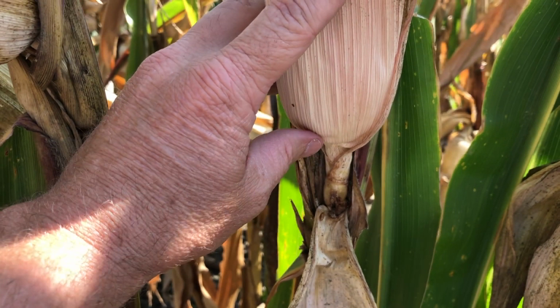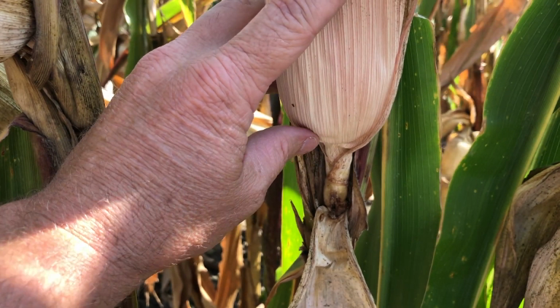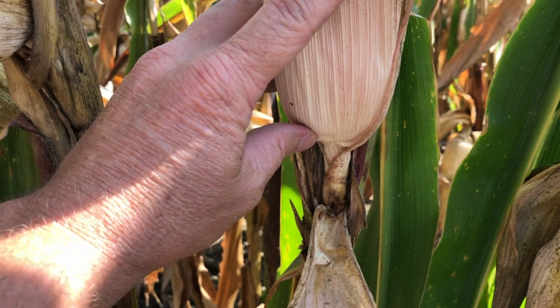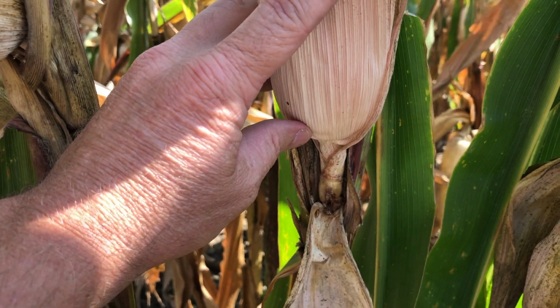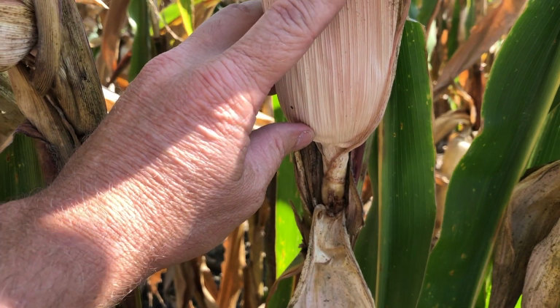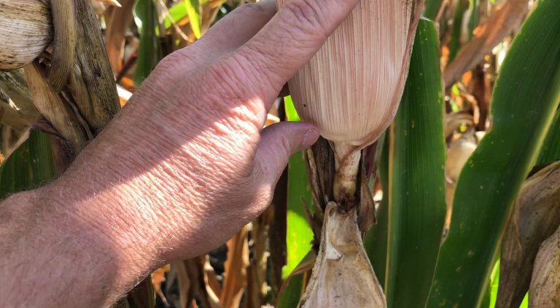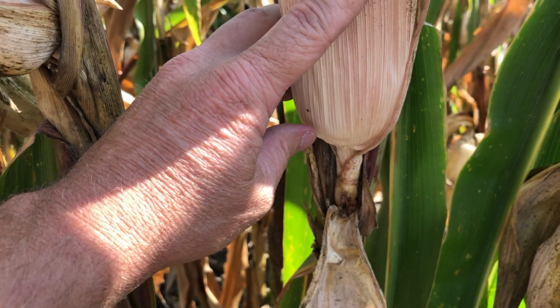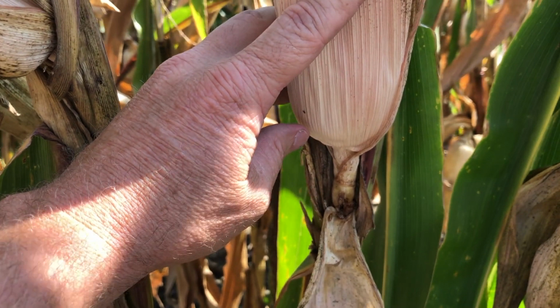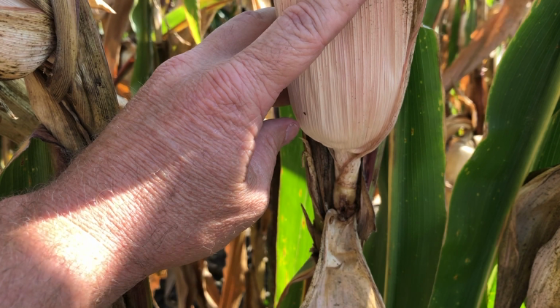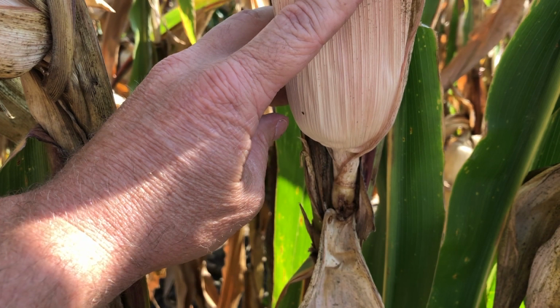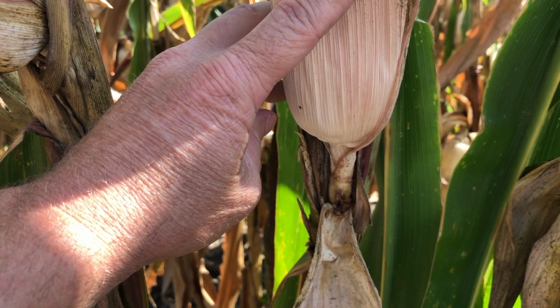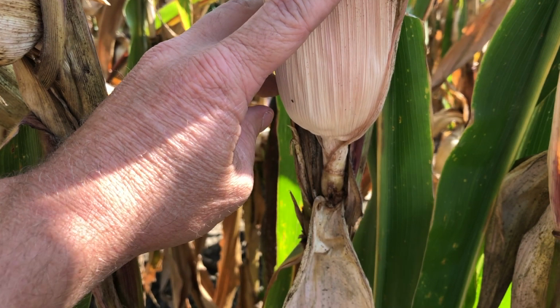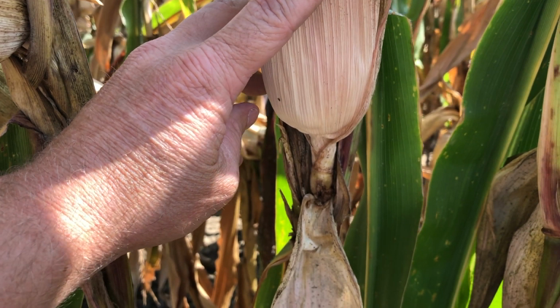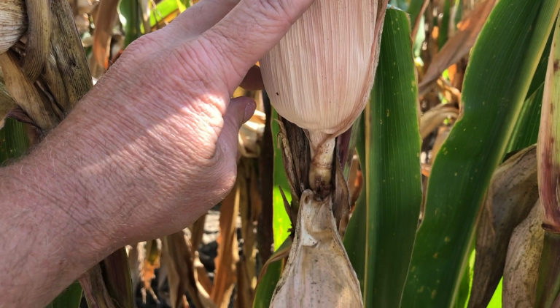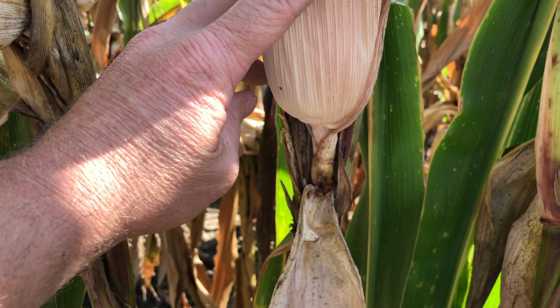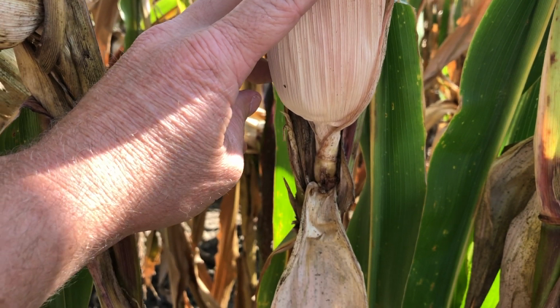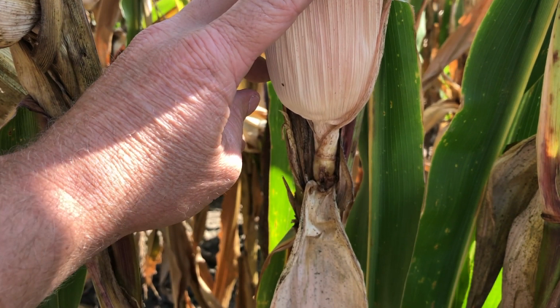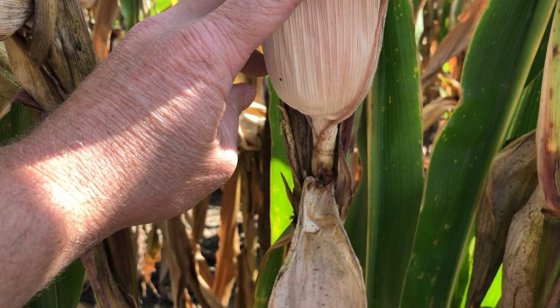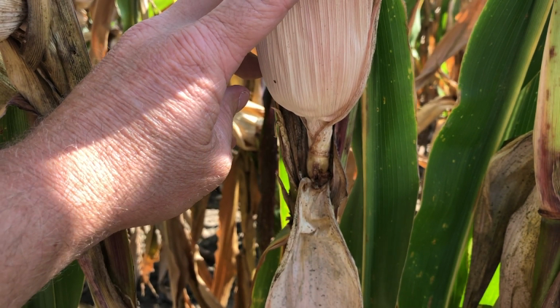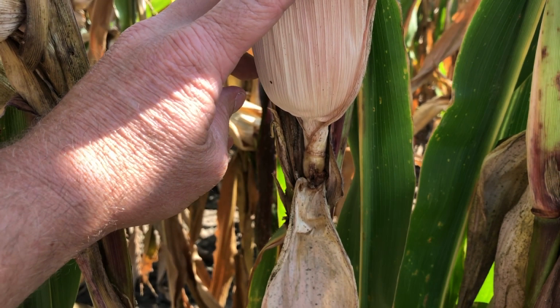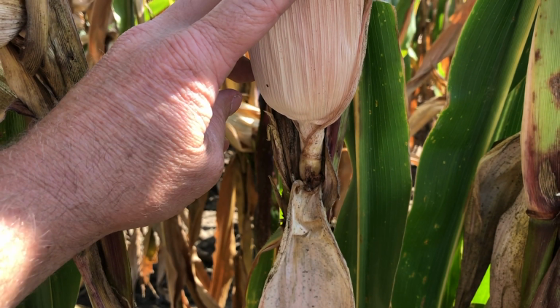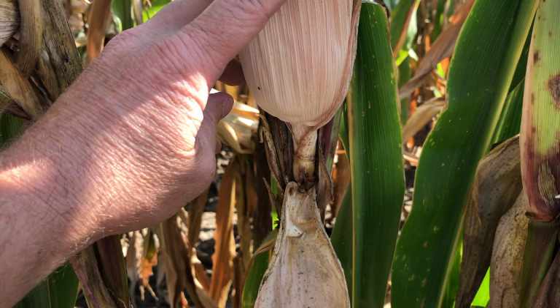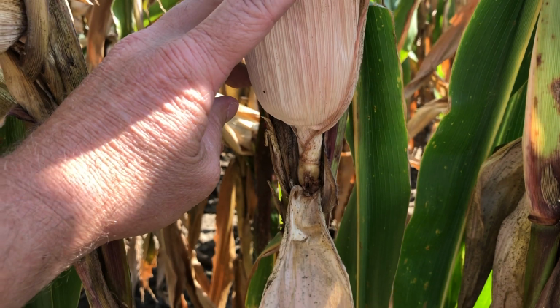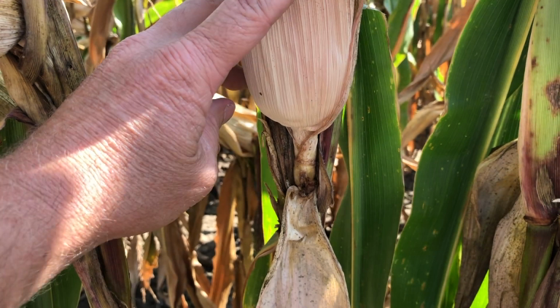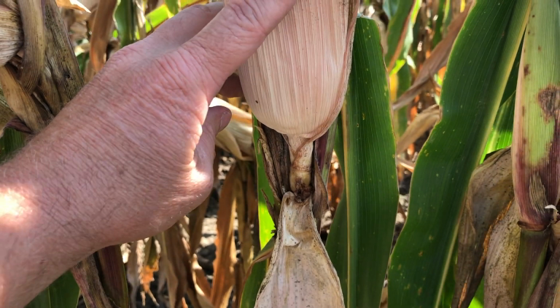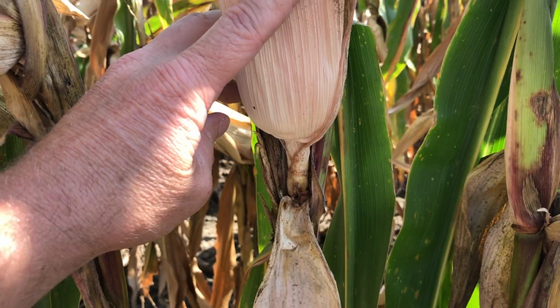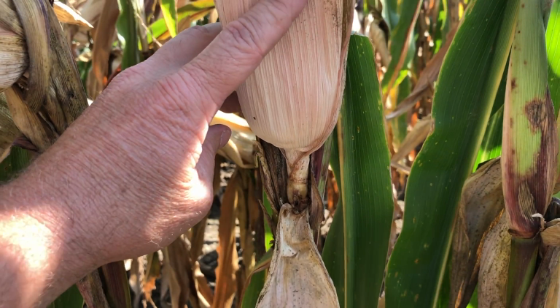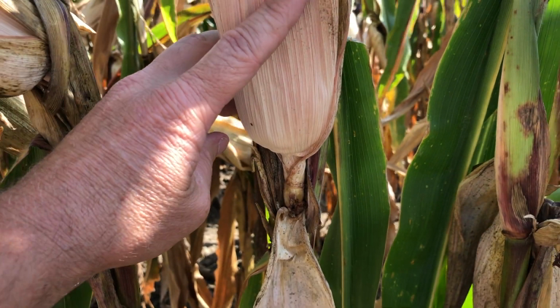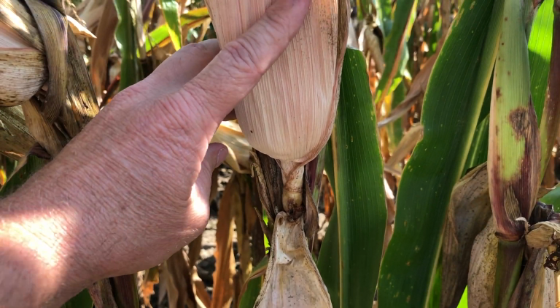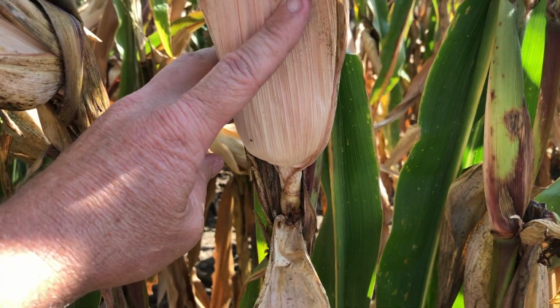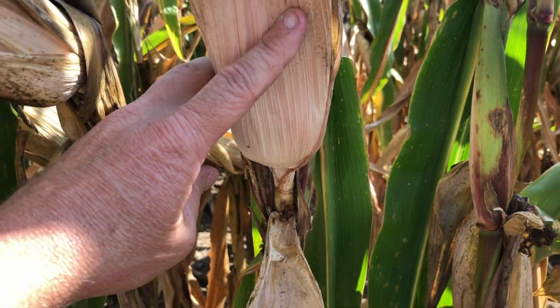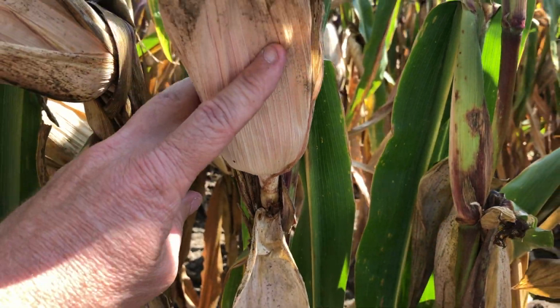More concerning at this point — this corn is not black layered as a whole, other than those ears that have prematurely black layered. My concern is whether this will affect the ability for that plant to retain the ear, and I'm certain it will in this situation.